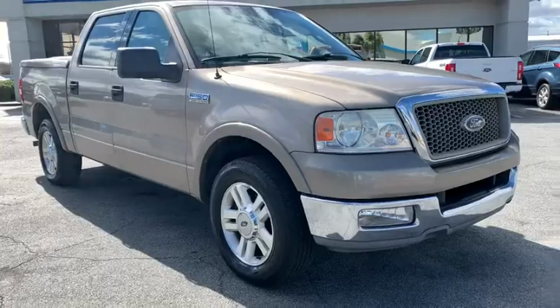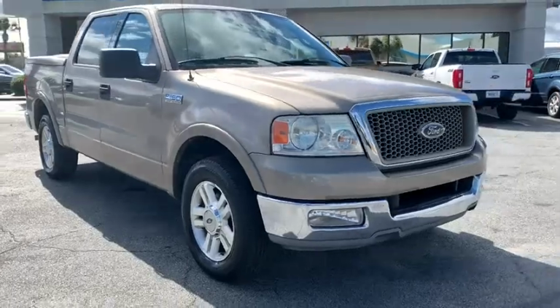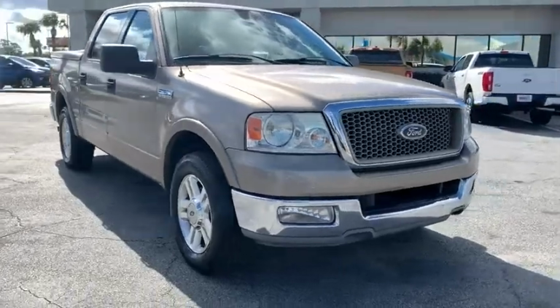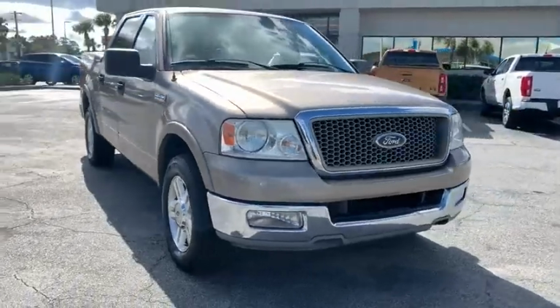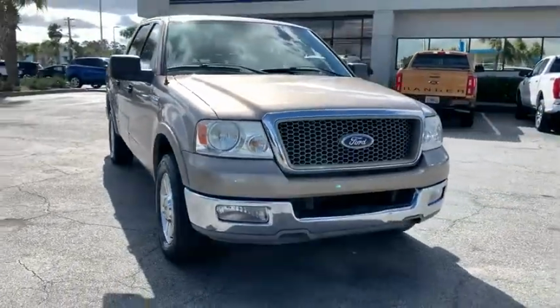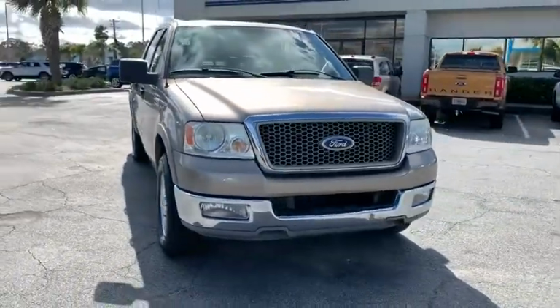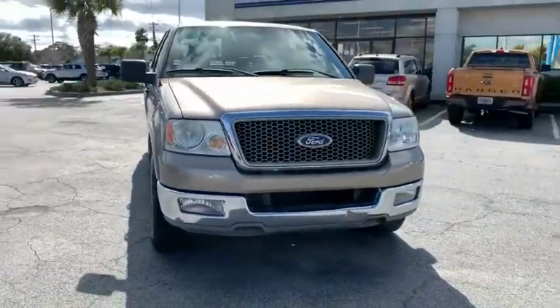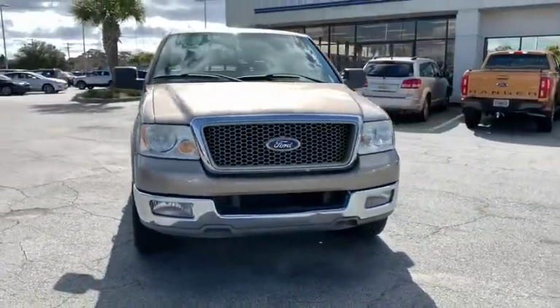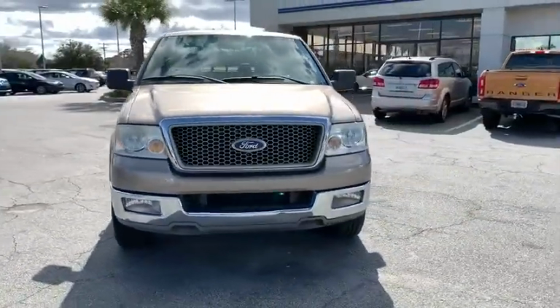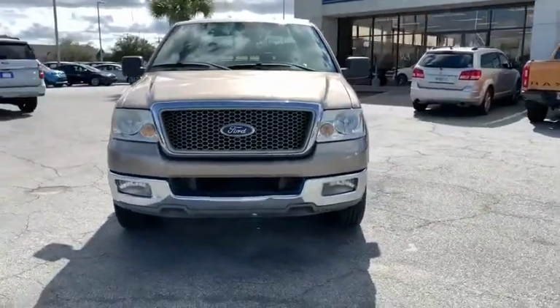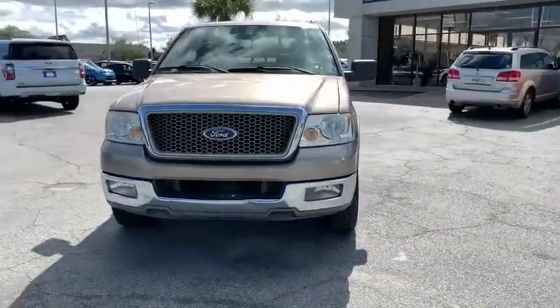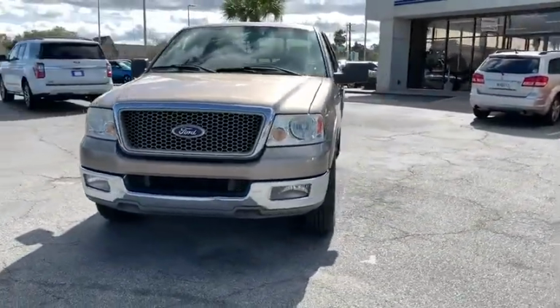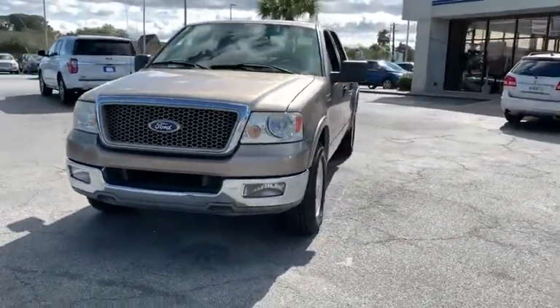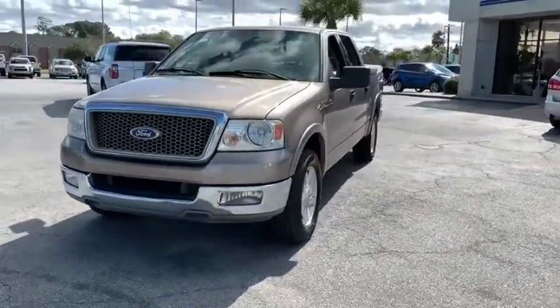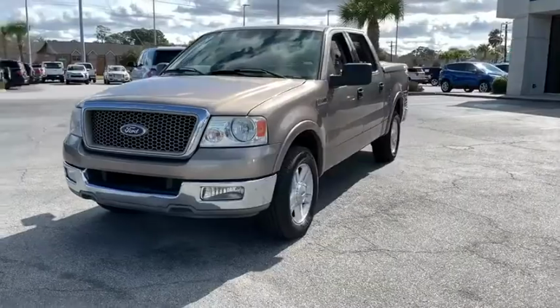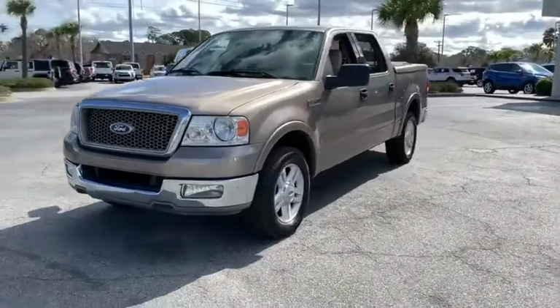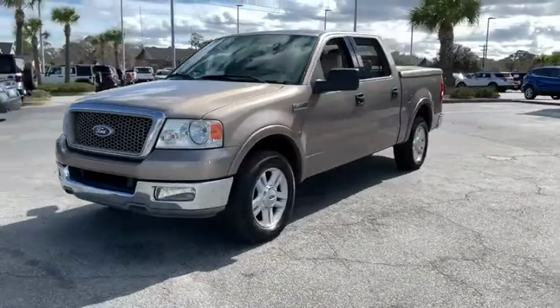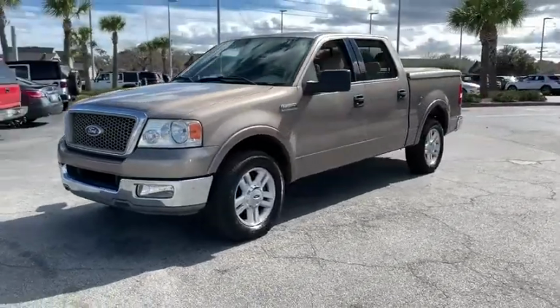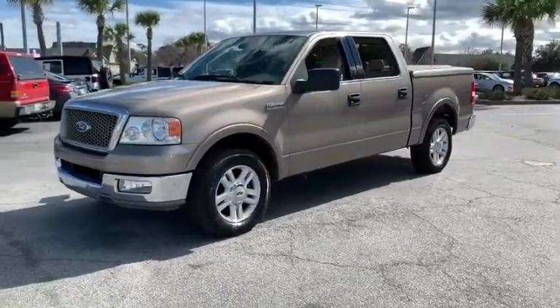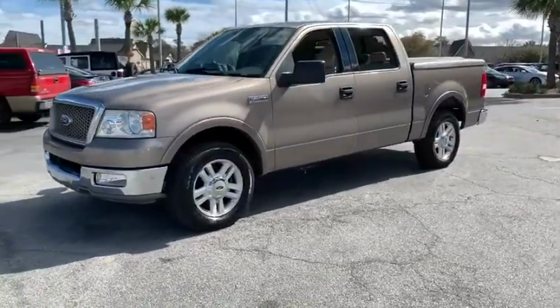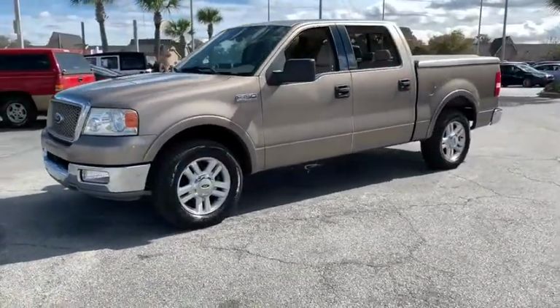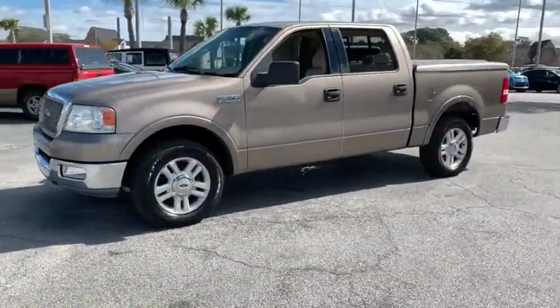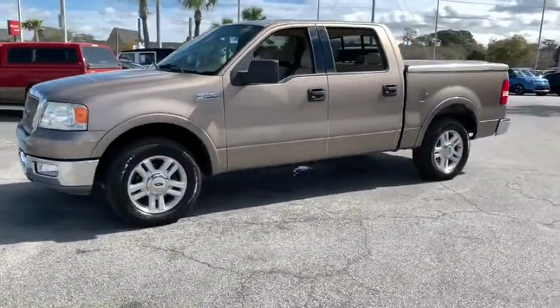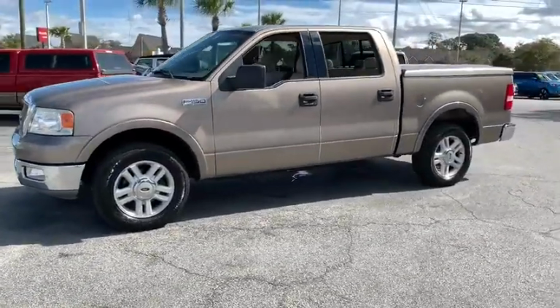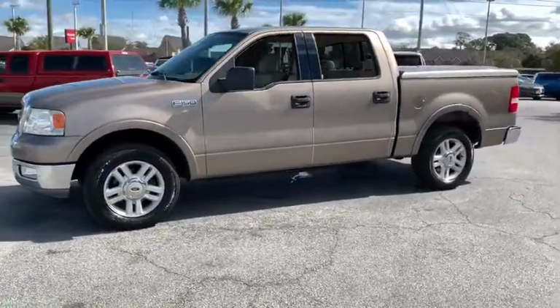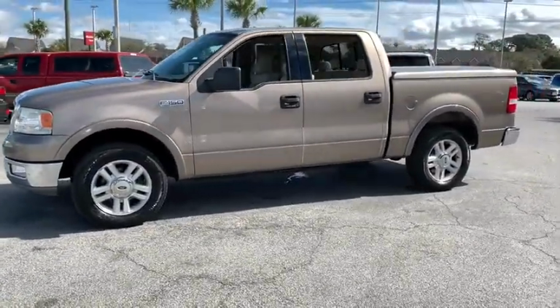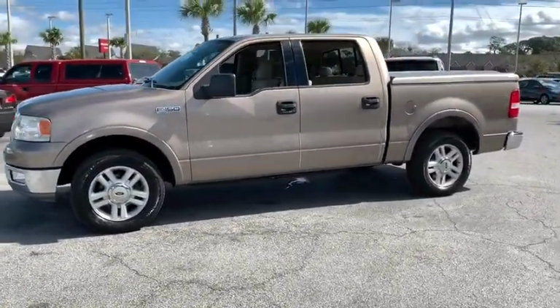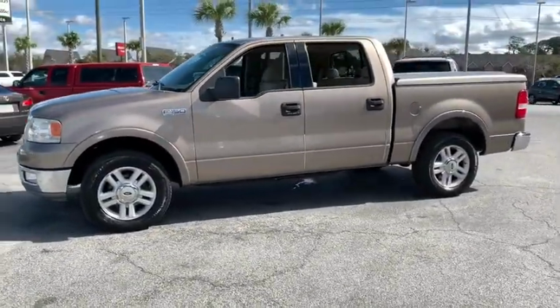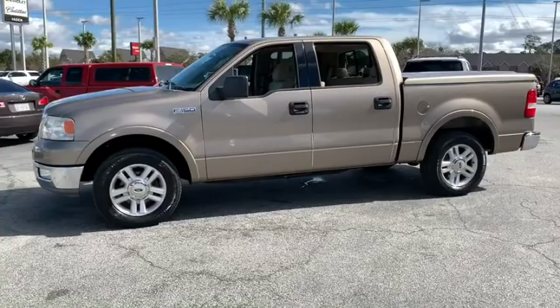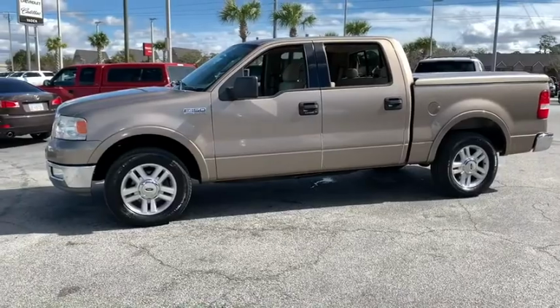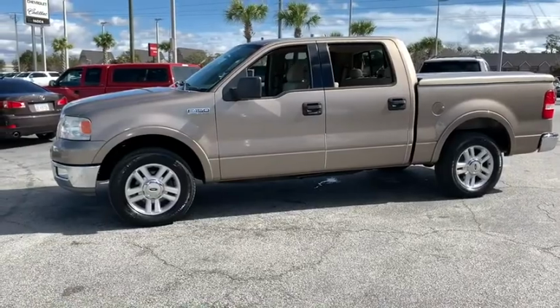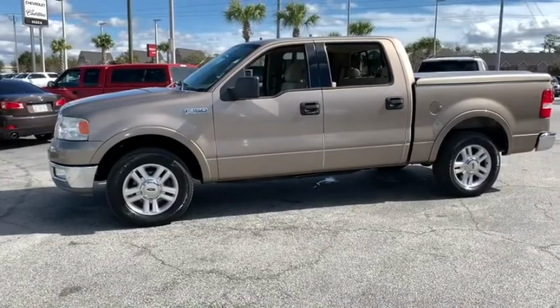We are pleased to show you the 2004 Ford F-150. A Ford F-150 knows how to handle any situation. It's built to follow orders. No whining.